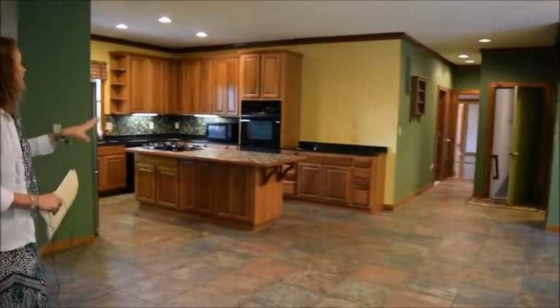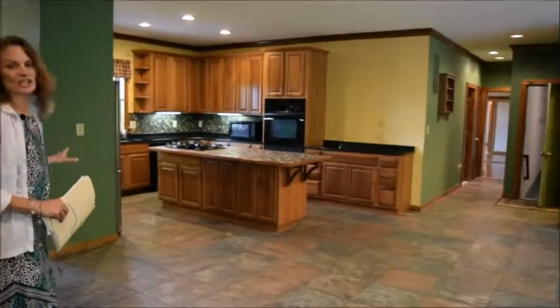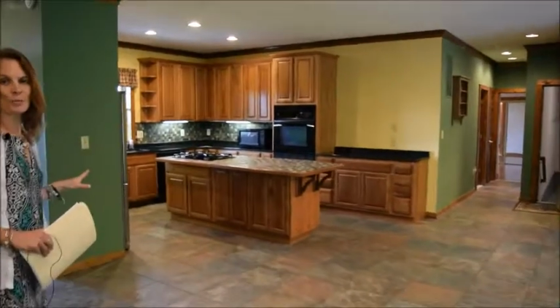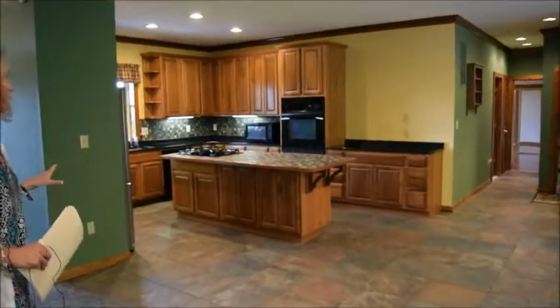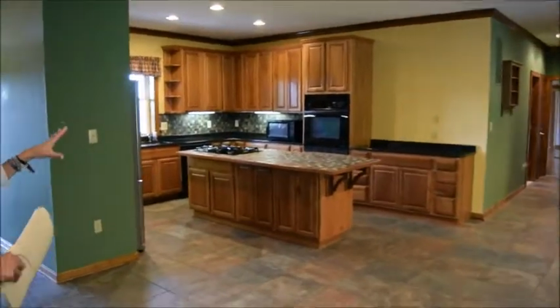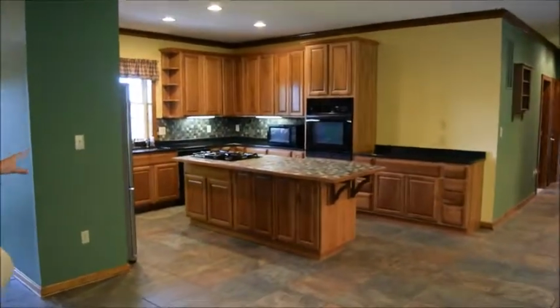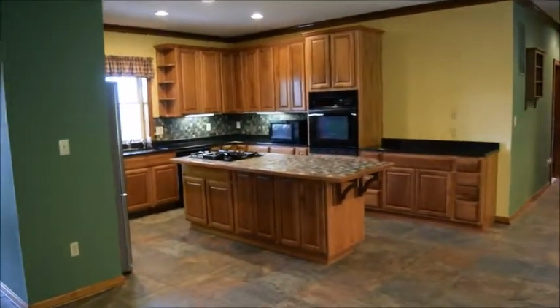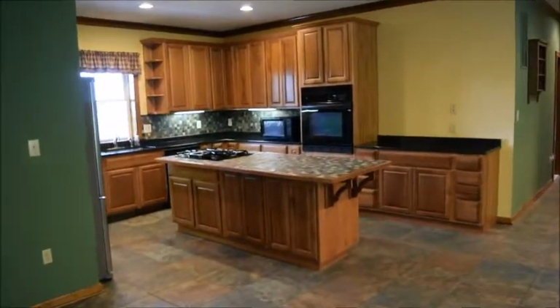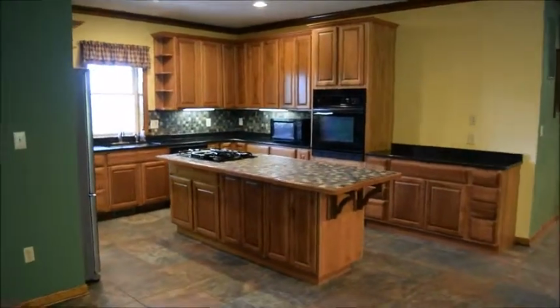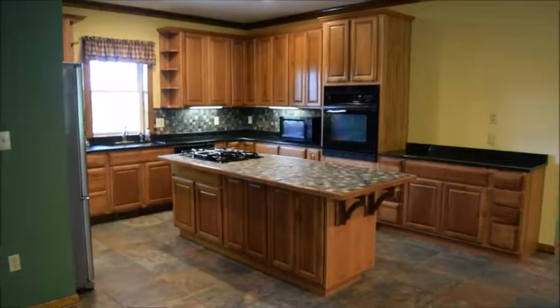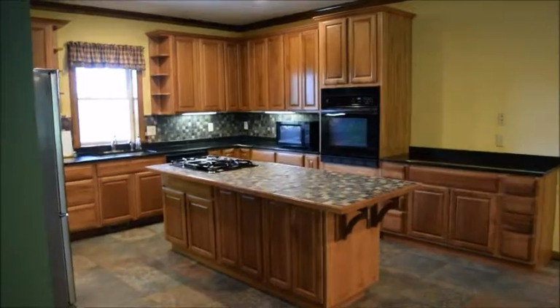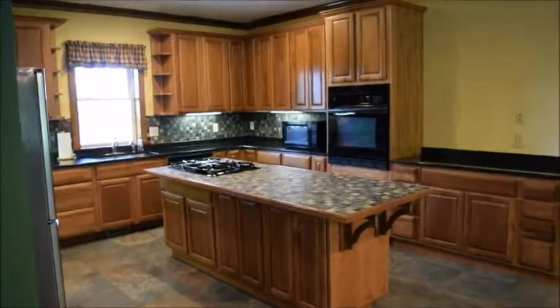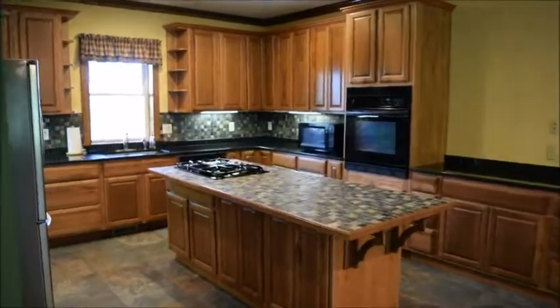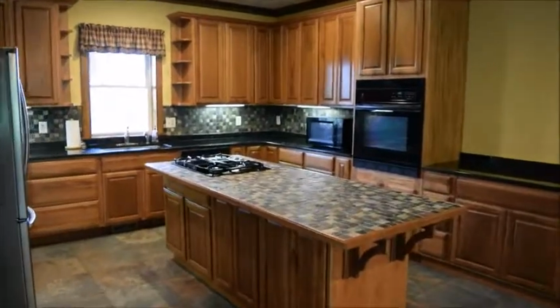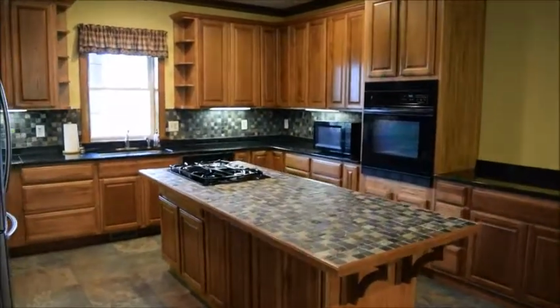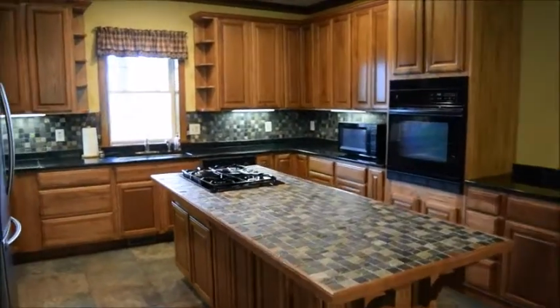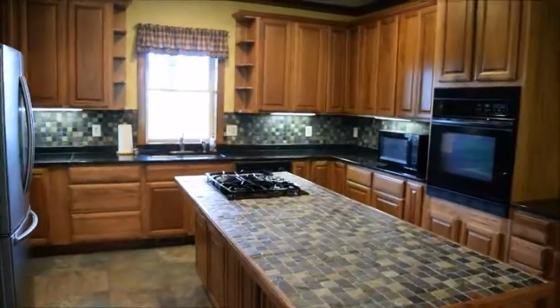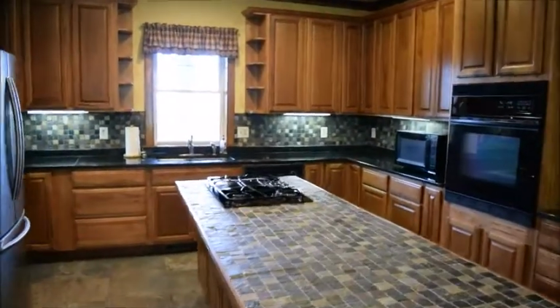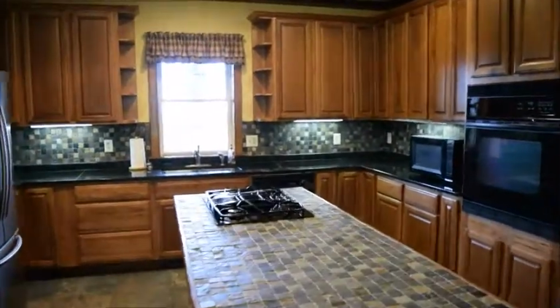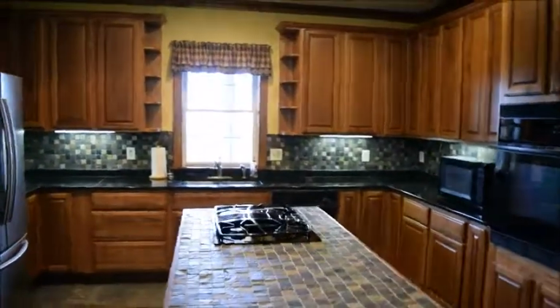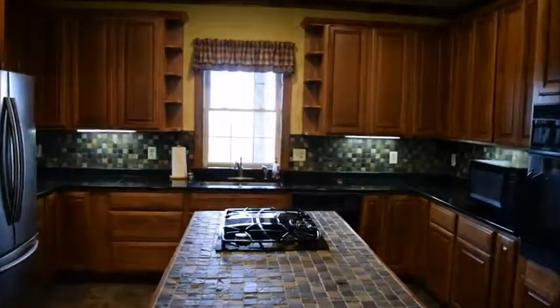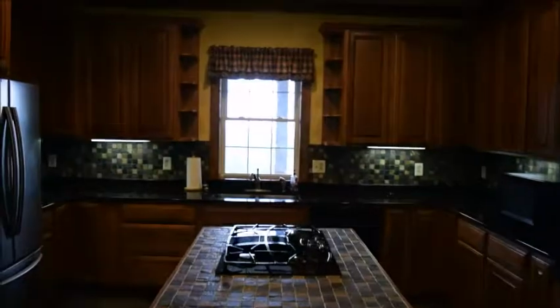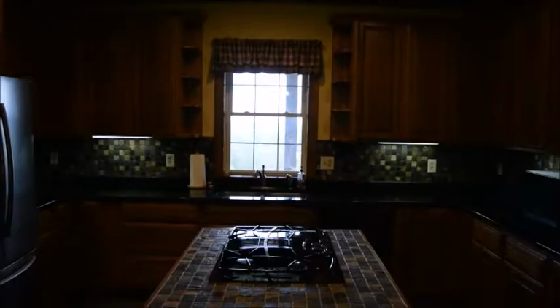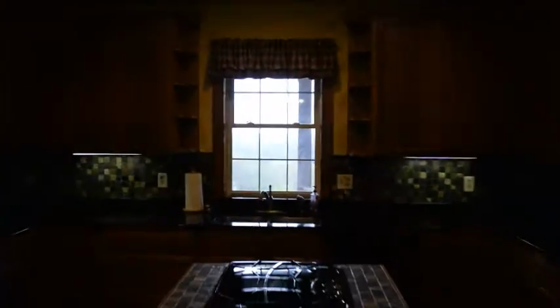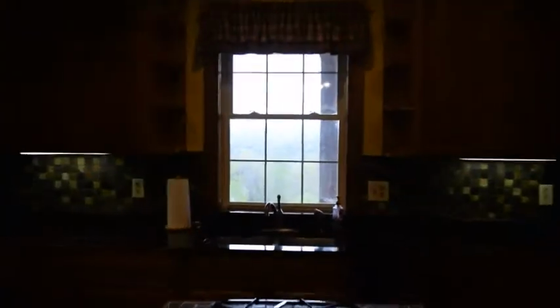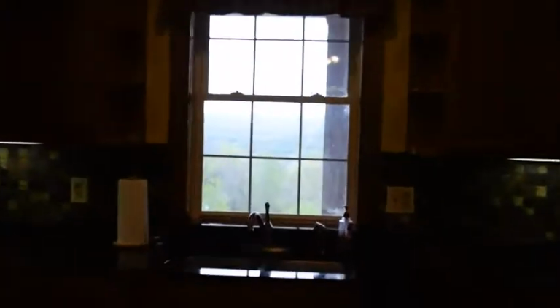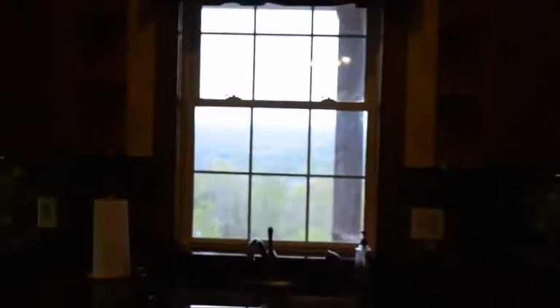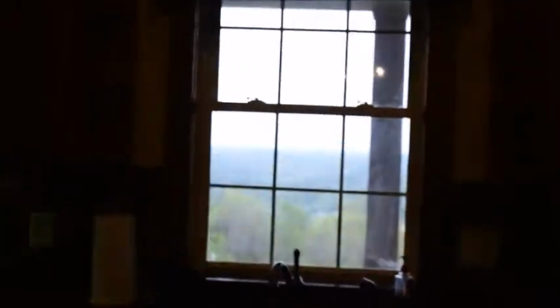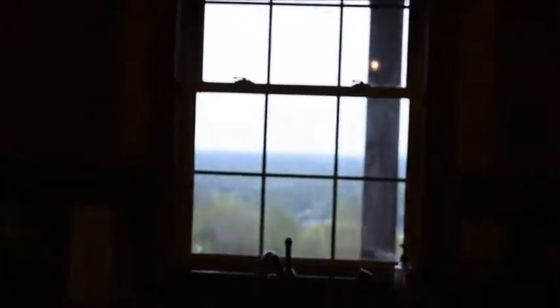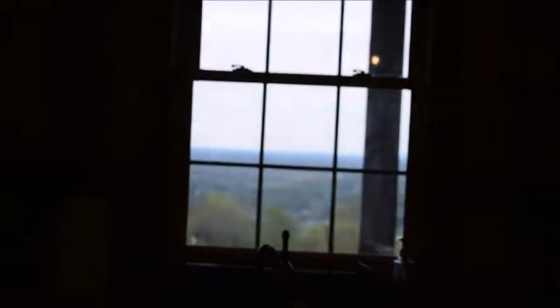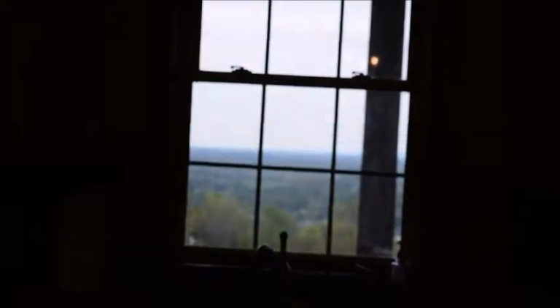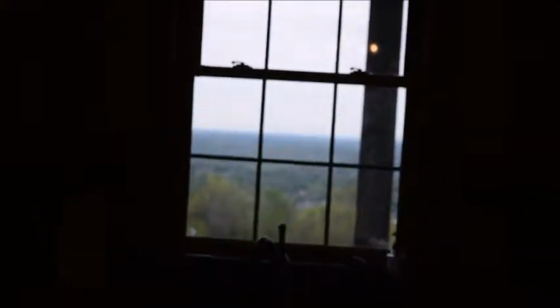The kitchen is so open and spacious, with a bar area, island area, gas stove, and stainless refrigerator. And there's no need for the dishwasher when you just want to wash dishes all day long gazing out at that view. What a scenic vista.